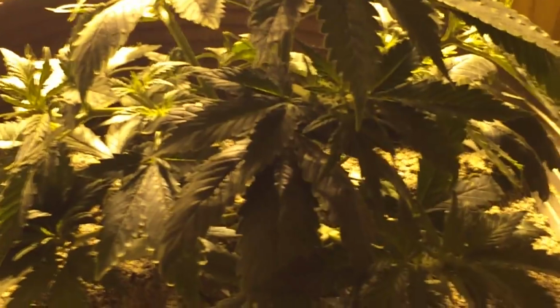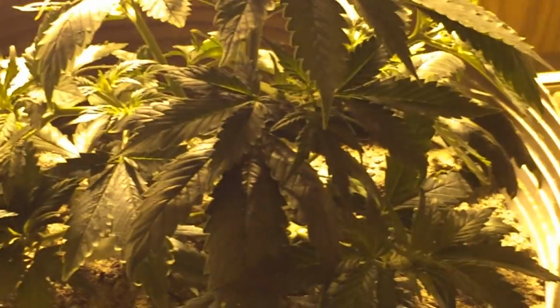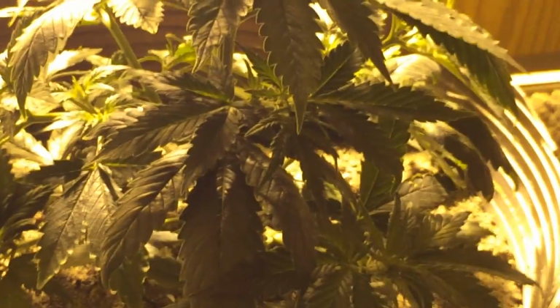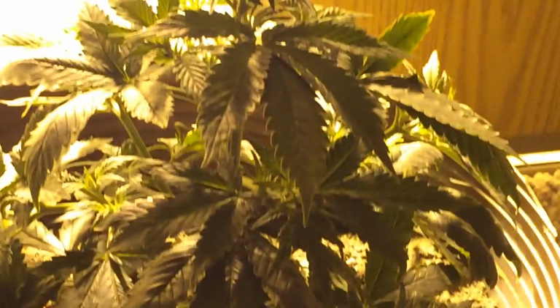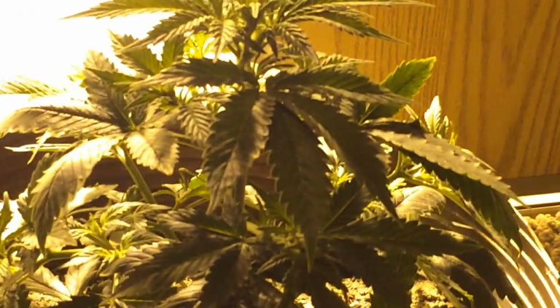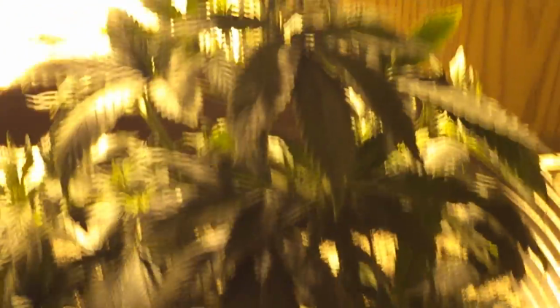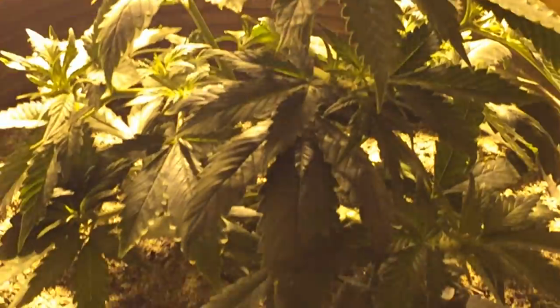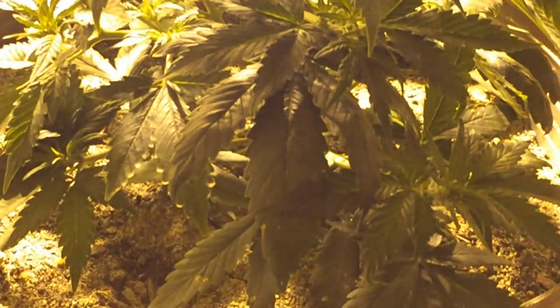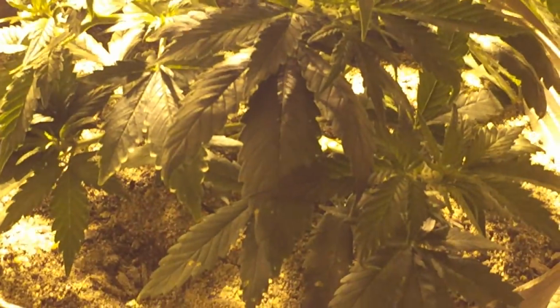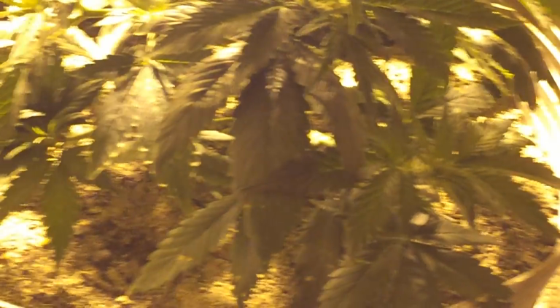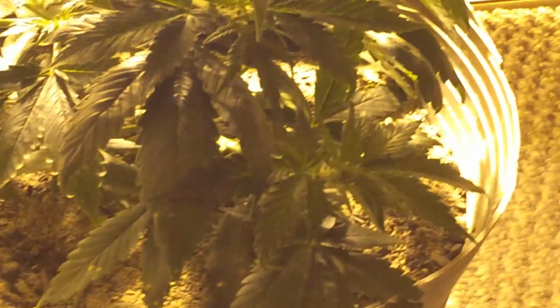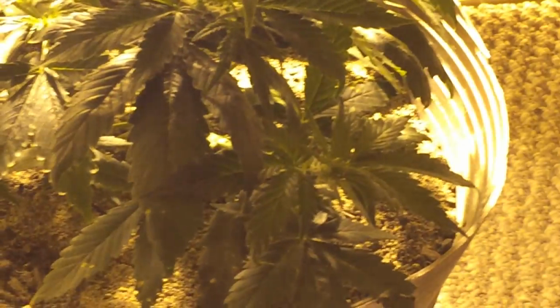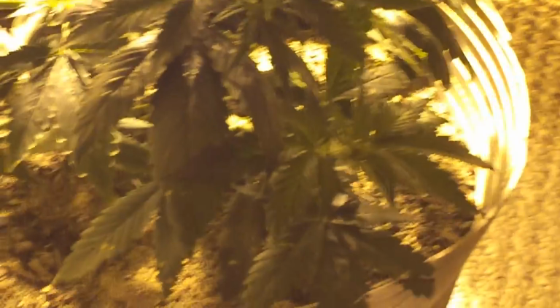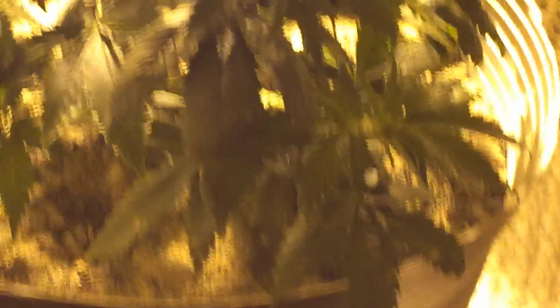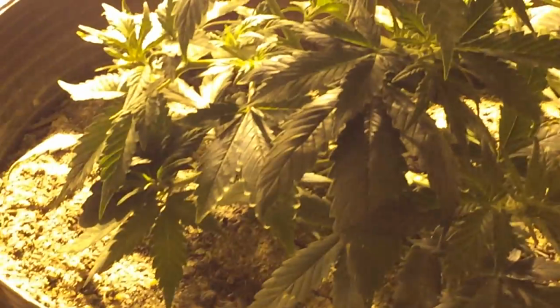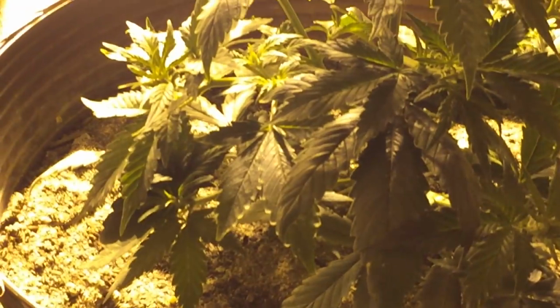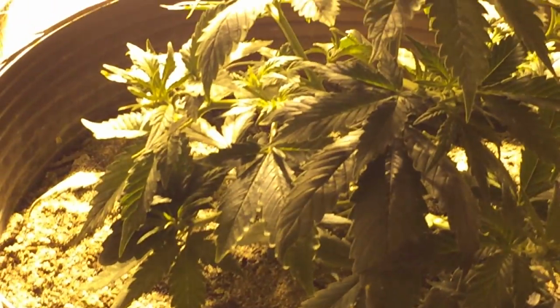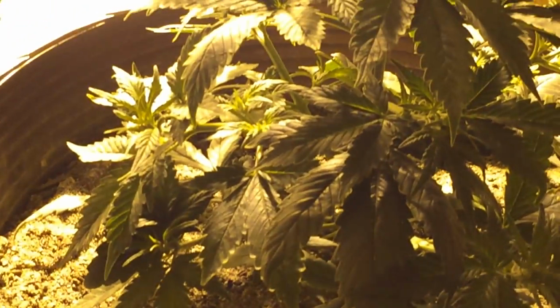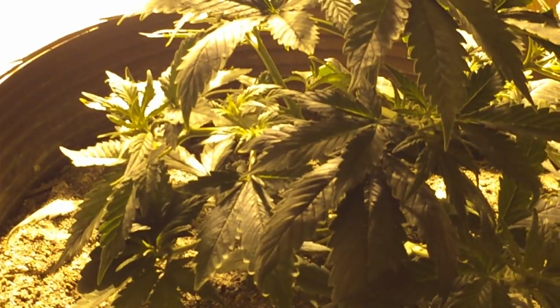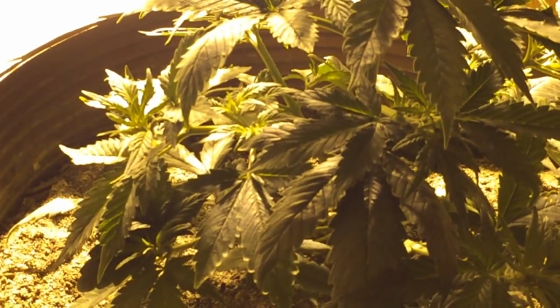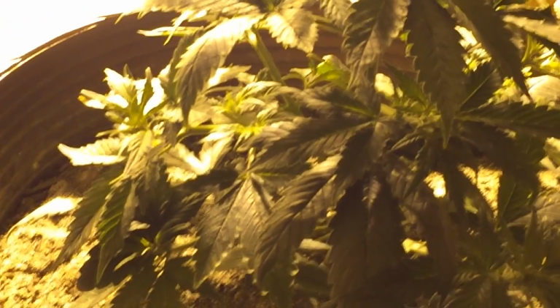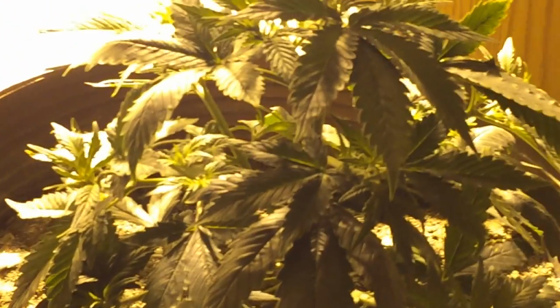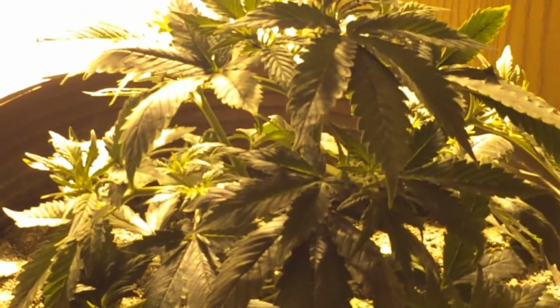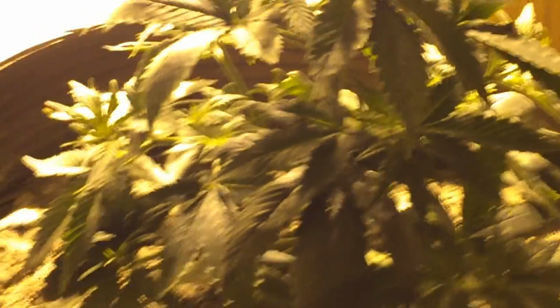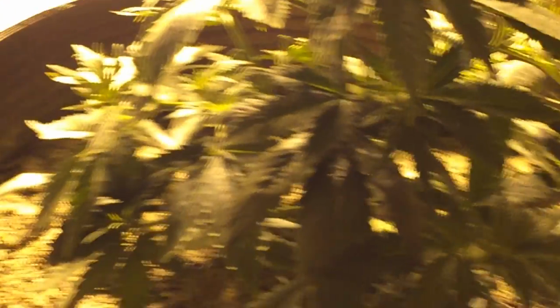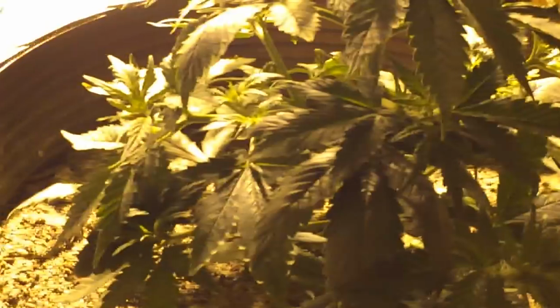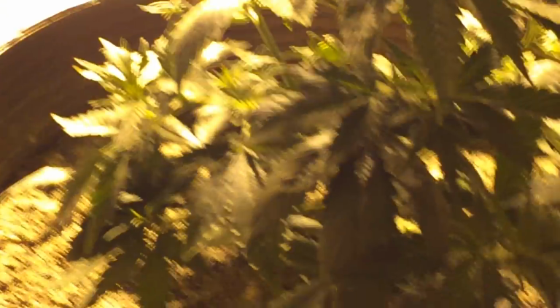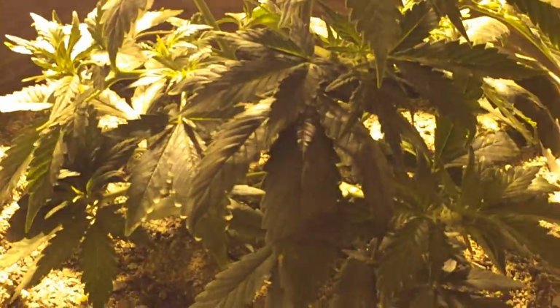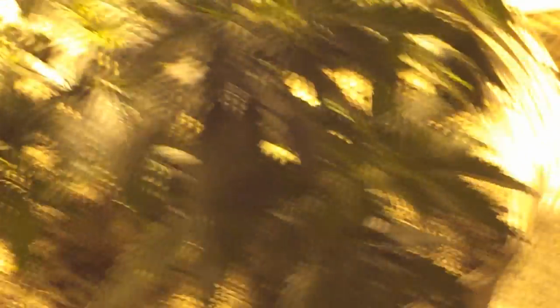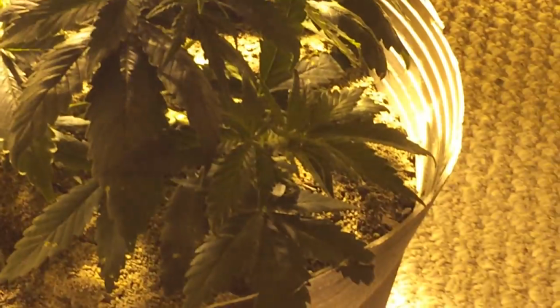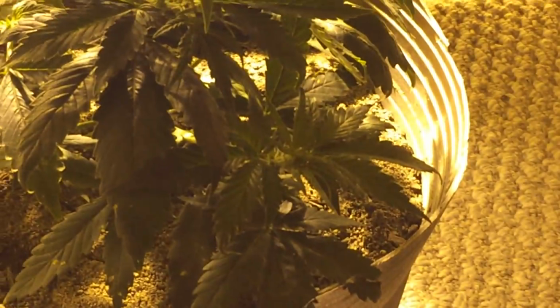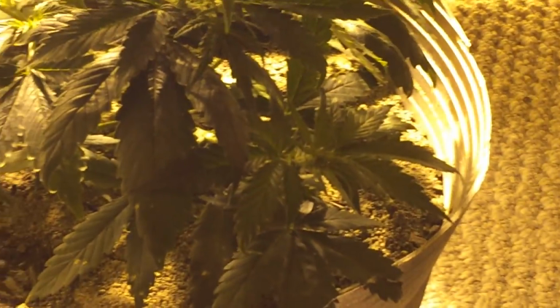This little cheese — I've been trying to tuck the fan leaves under, but there's just so many branches and so many pre-flowers. So I'm pretty excited about that.